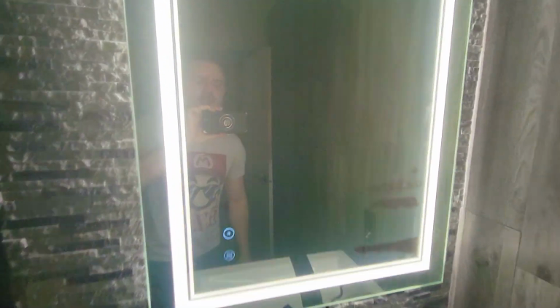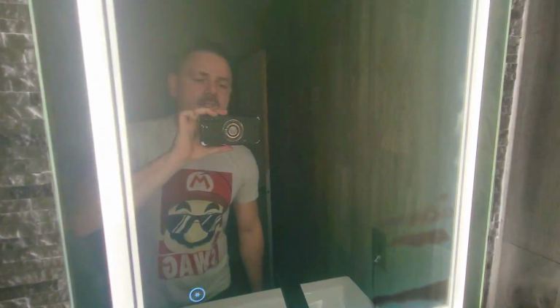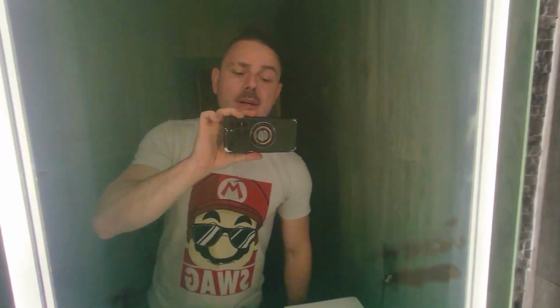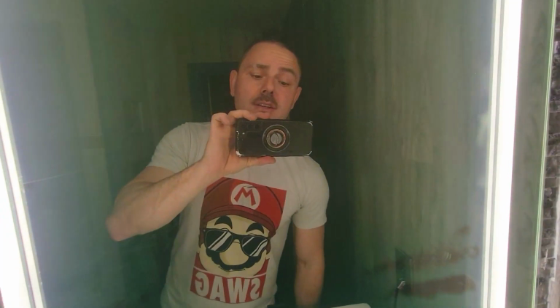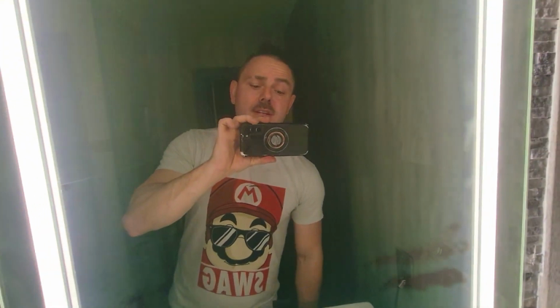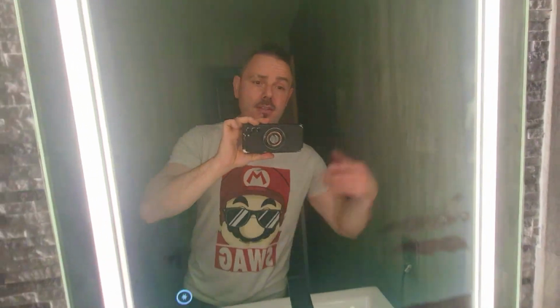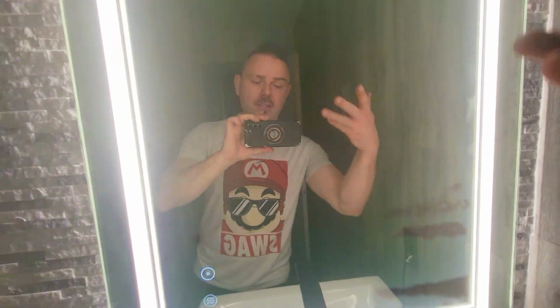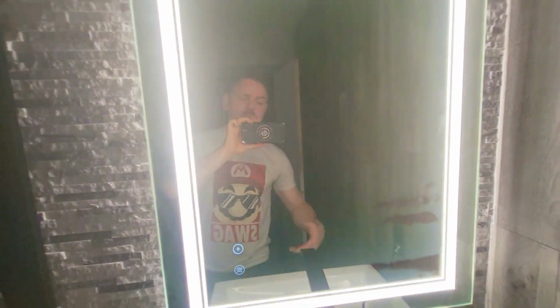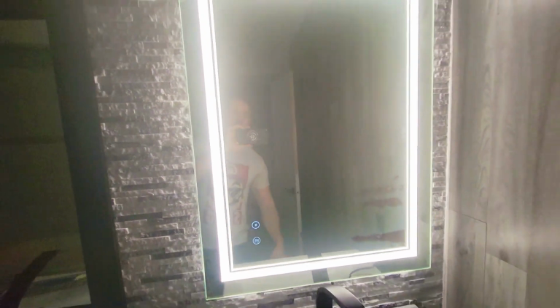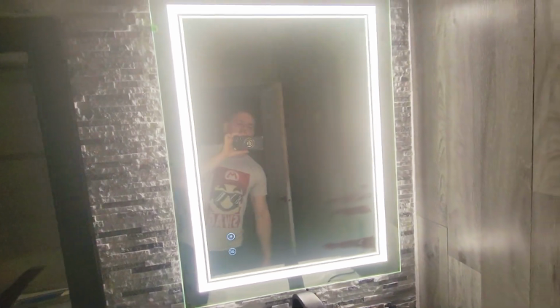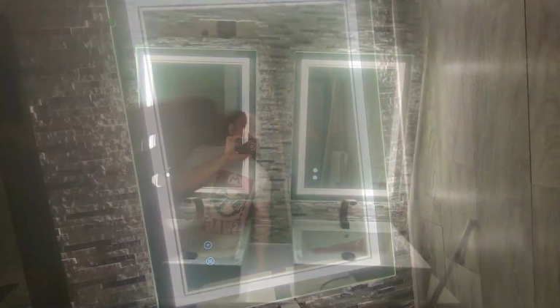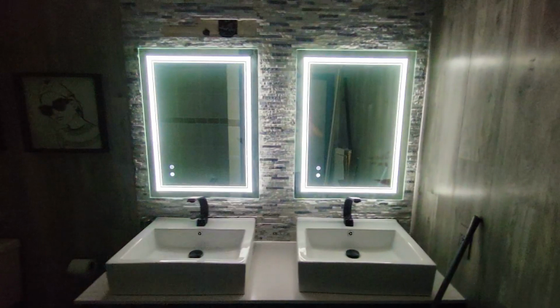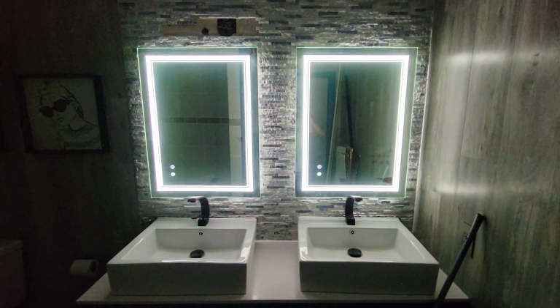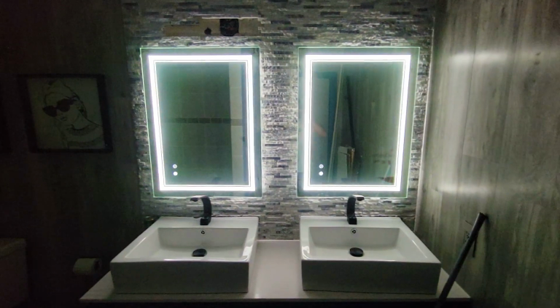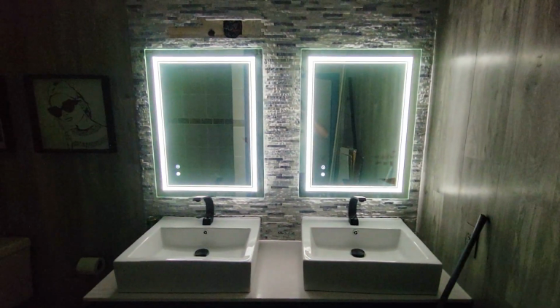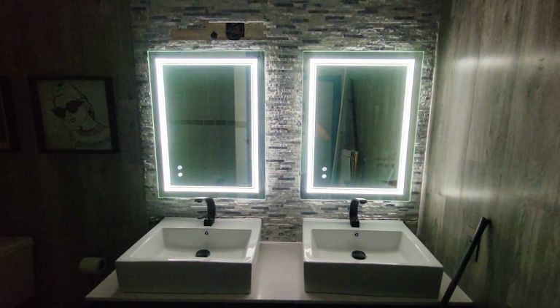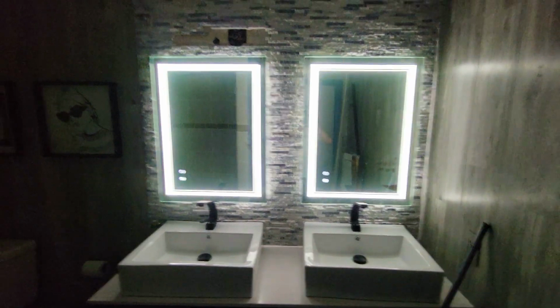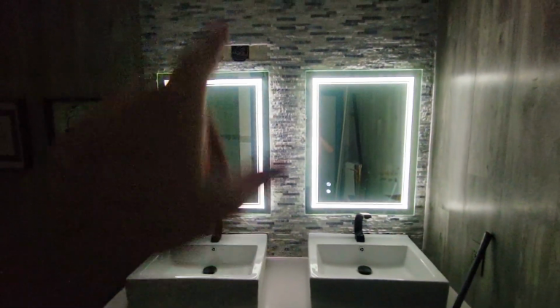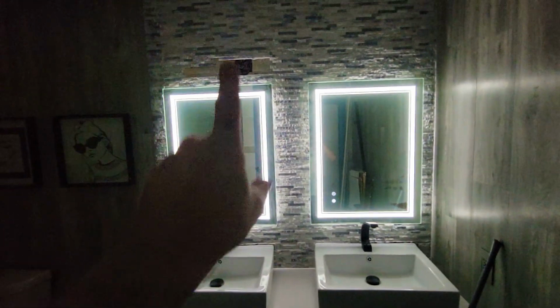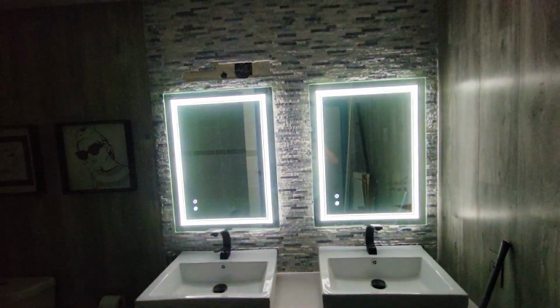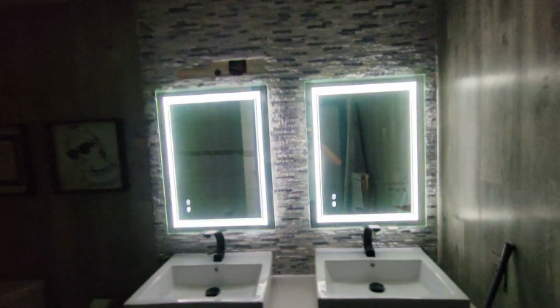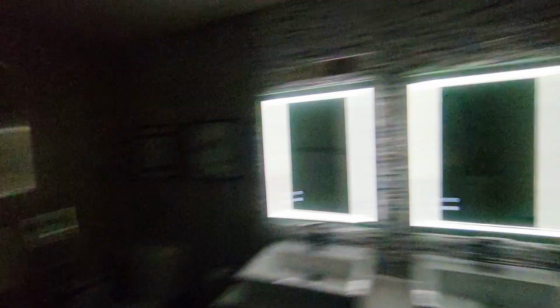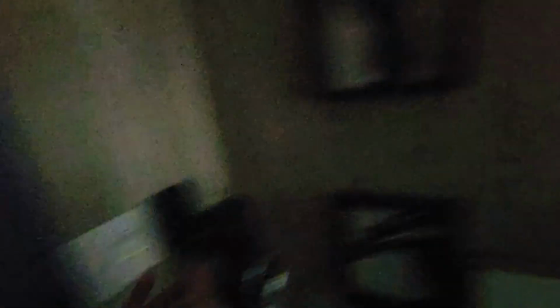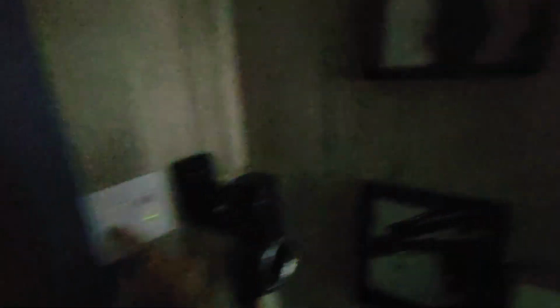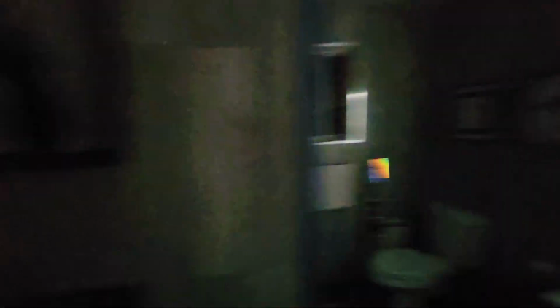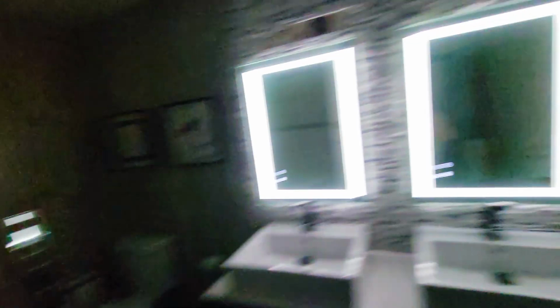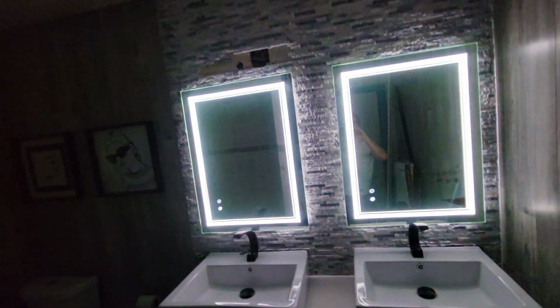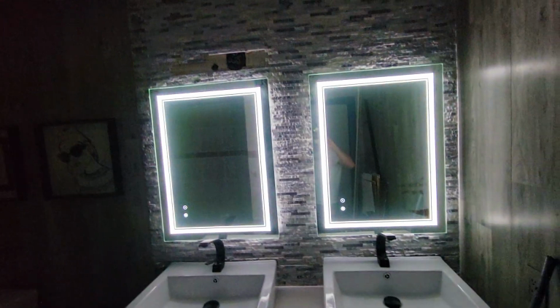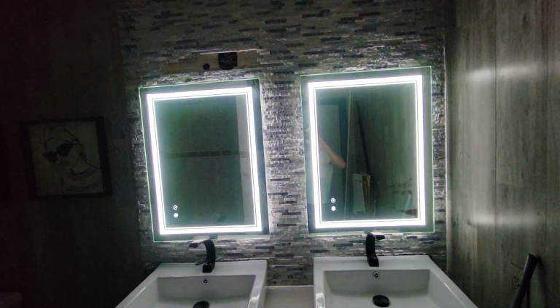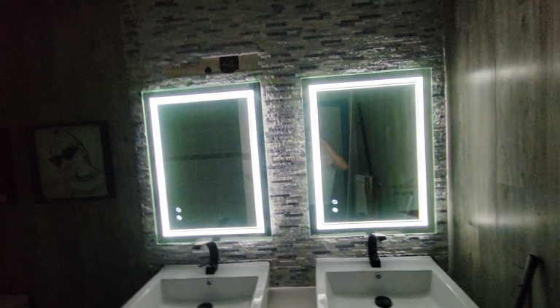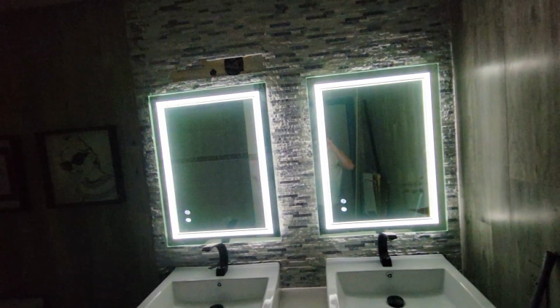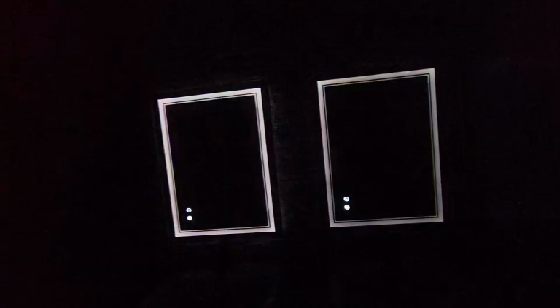Right now it's near darkness, so you can see how much you can see. This is how to hook up two LED mirrors from one single fixture. With the light switch, if I press this, it's going to turn them both off.